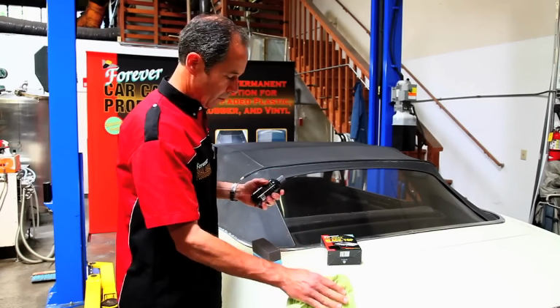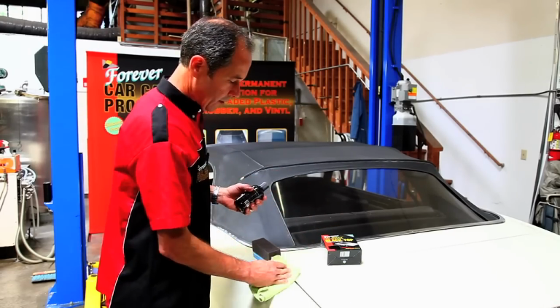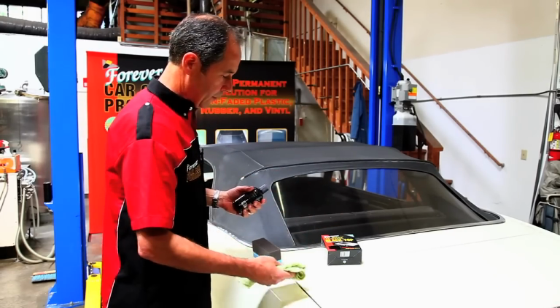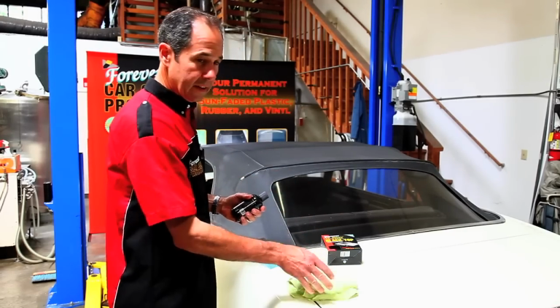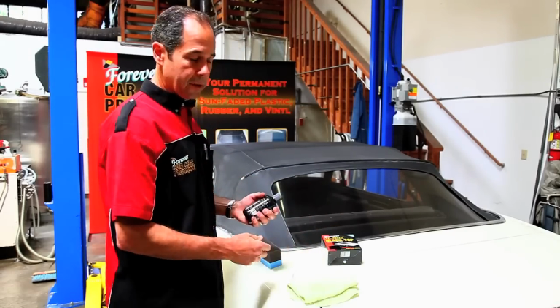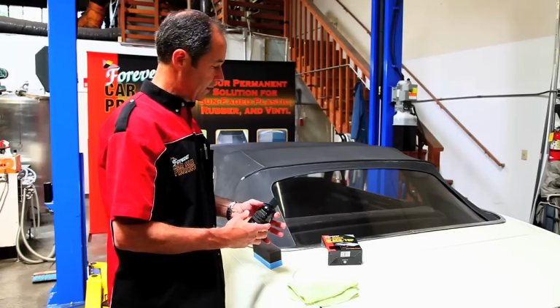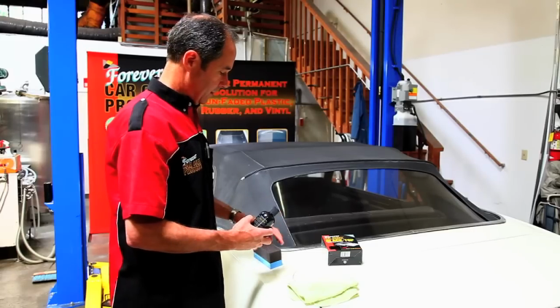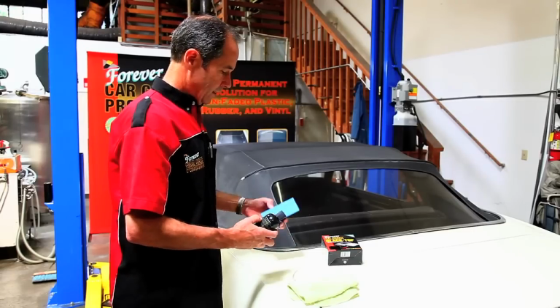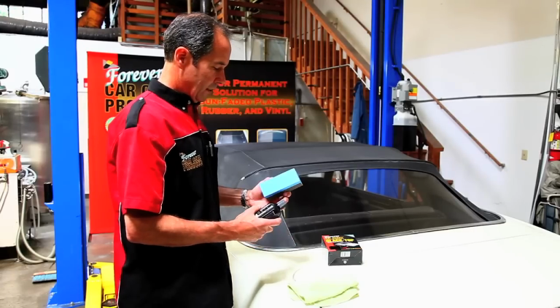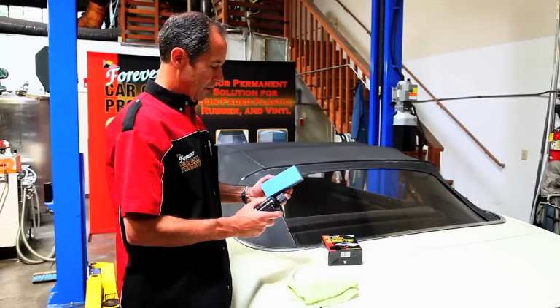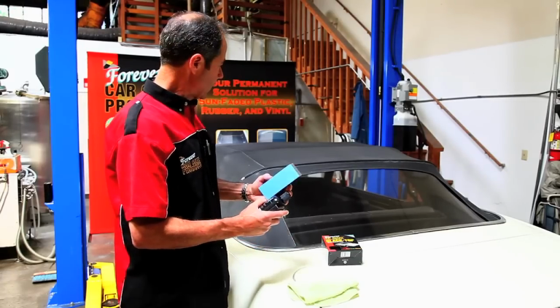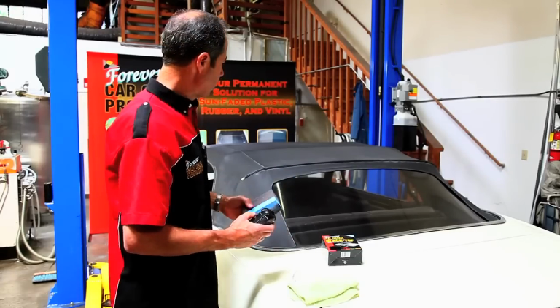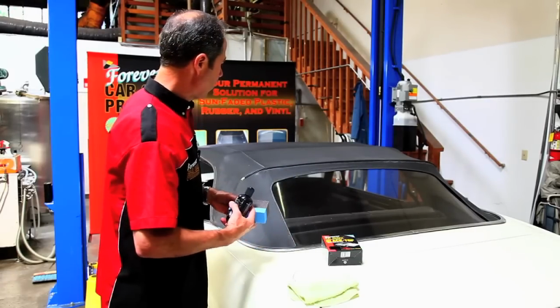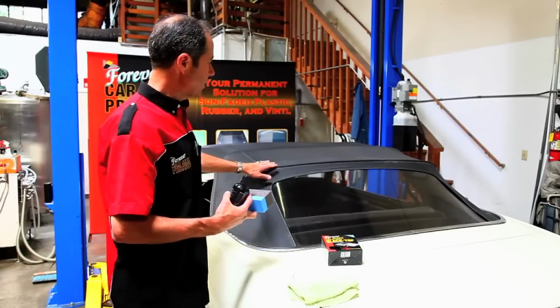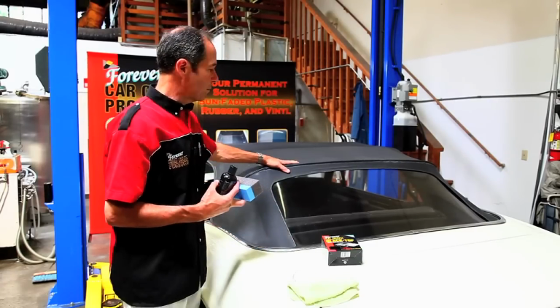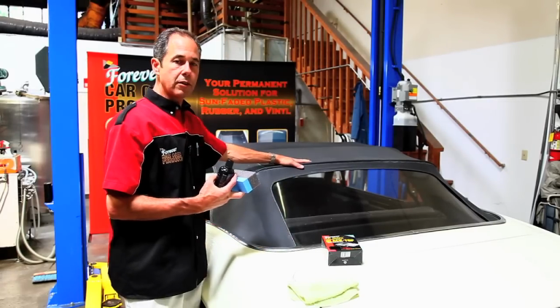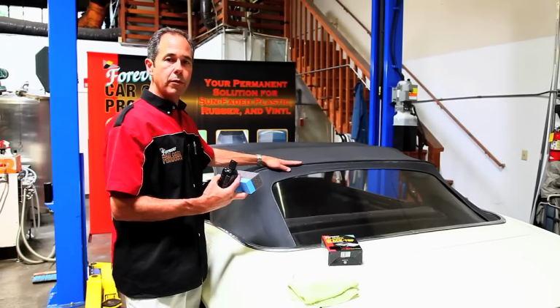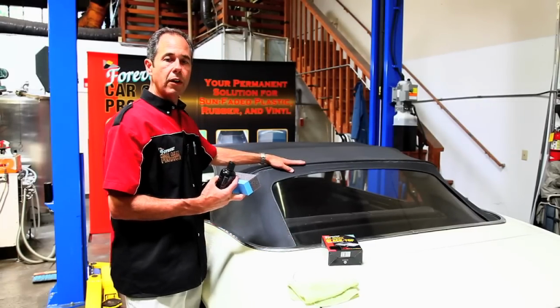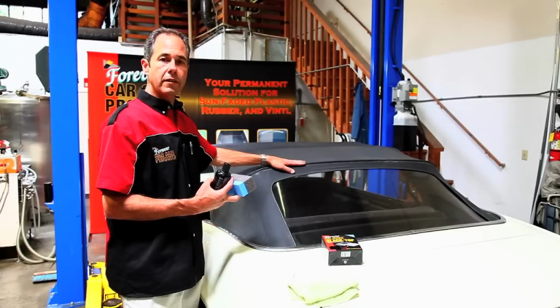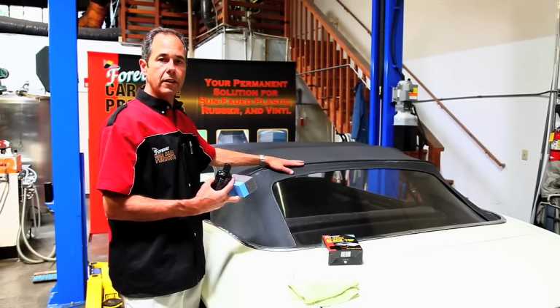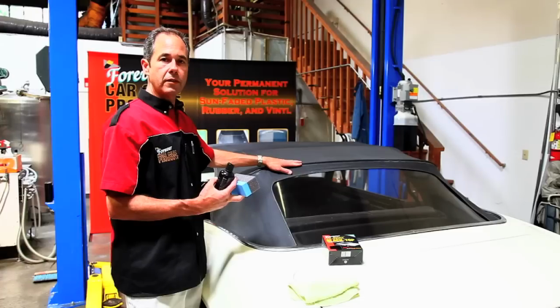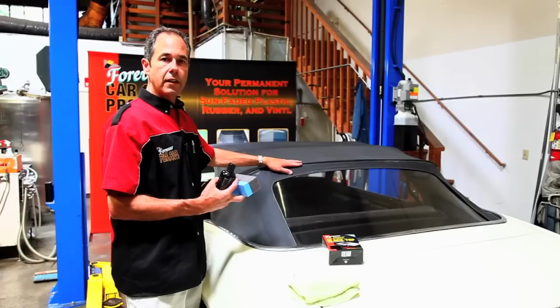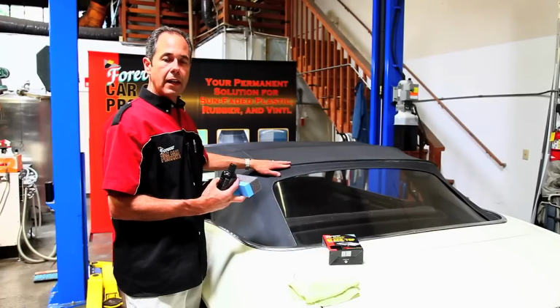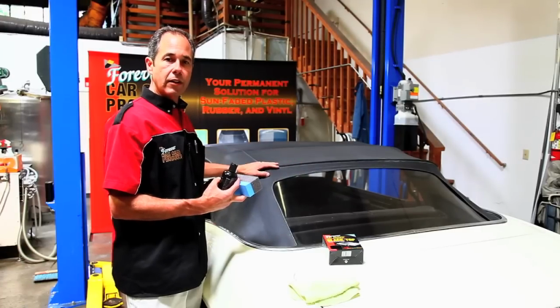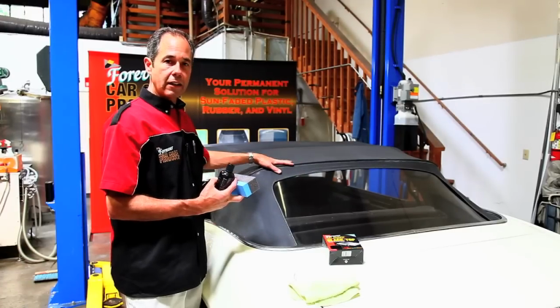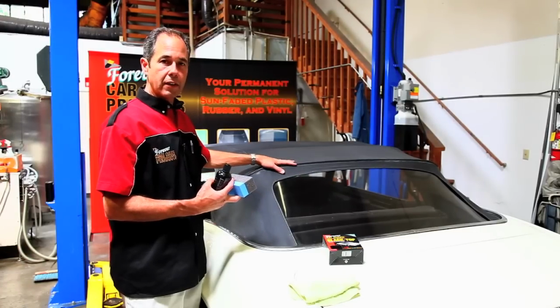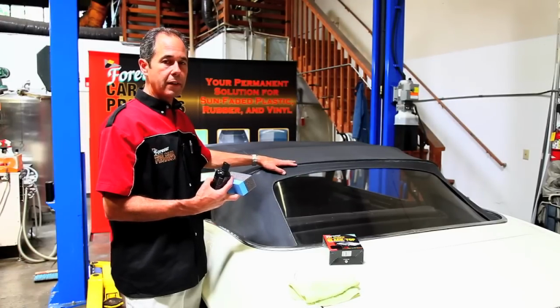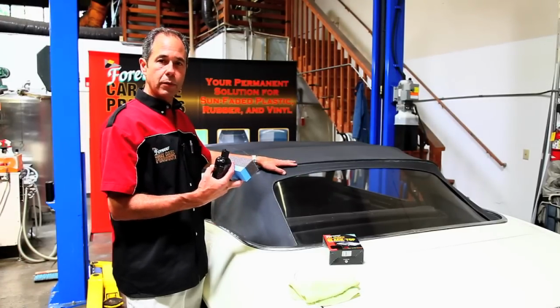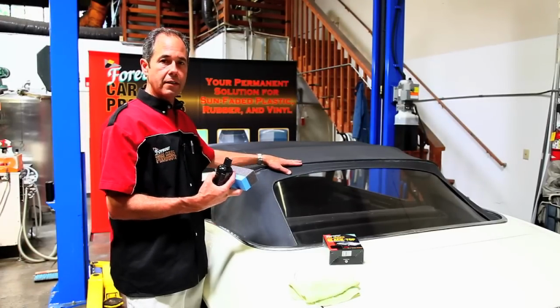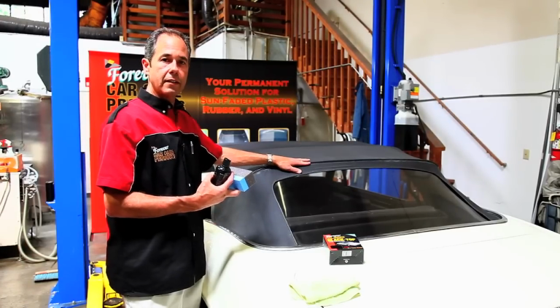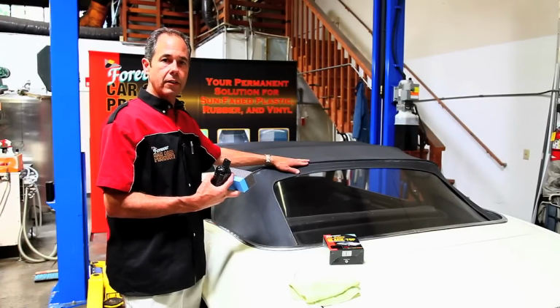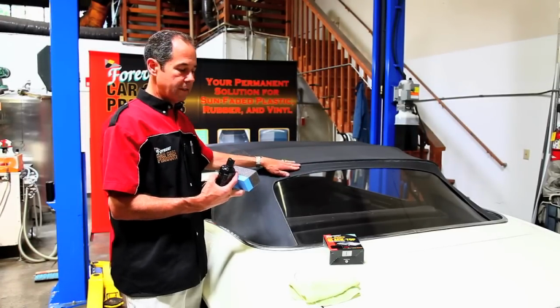We can wipe it off right away because it is permanent. We've washed the top and made sure we've removed all the silicones and any dressing you put on the top, because this will not stick to silicone dressings.